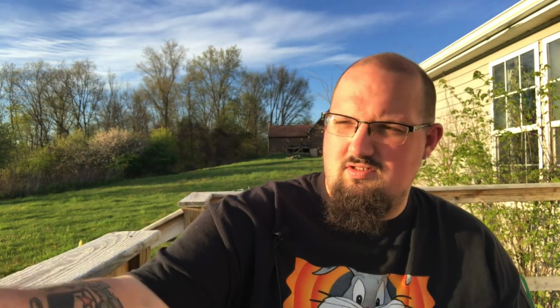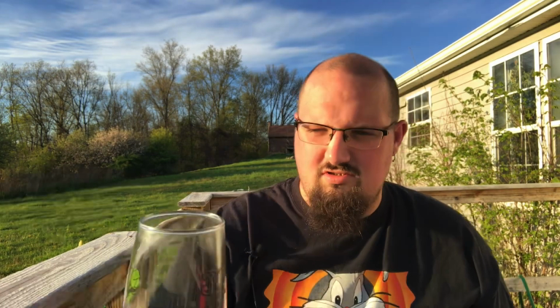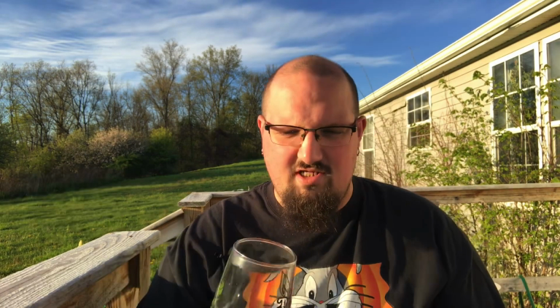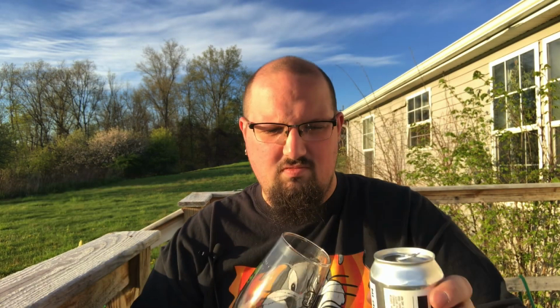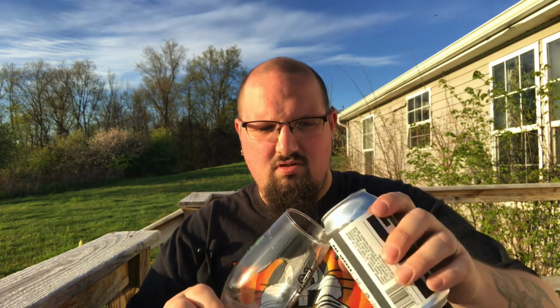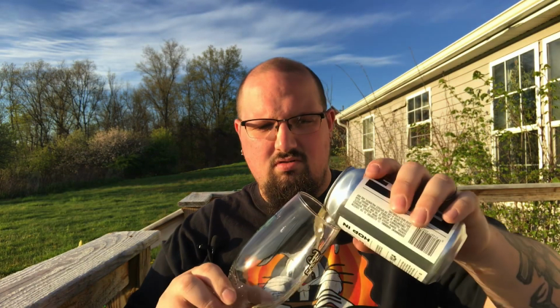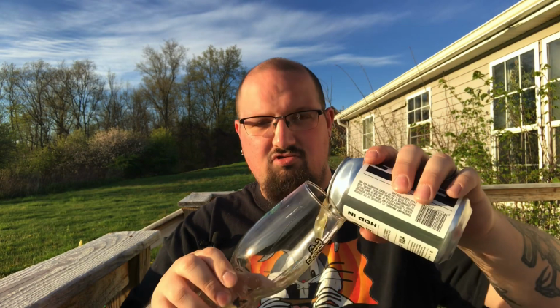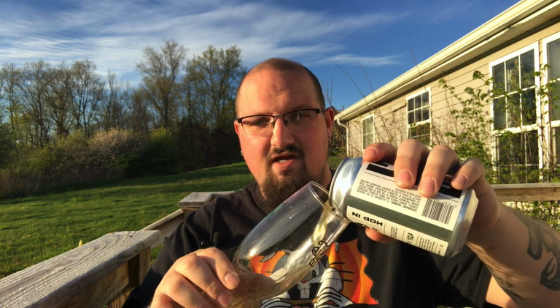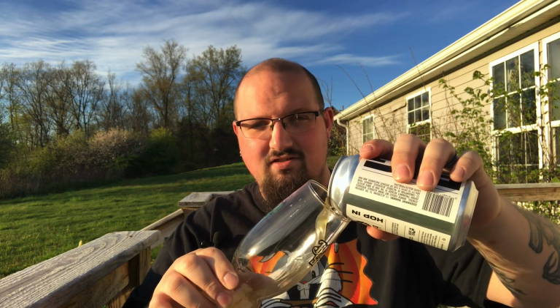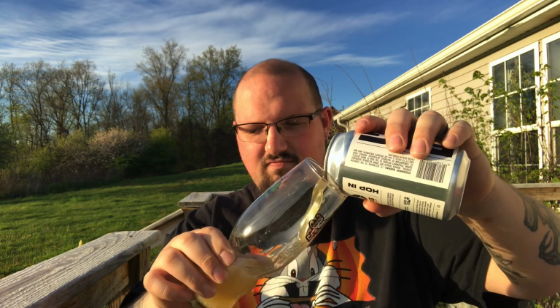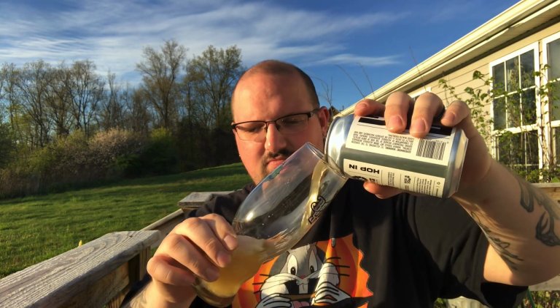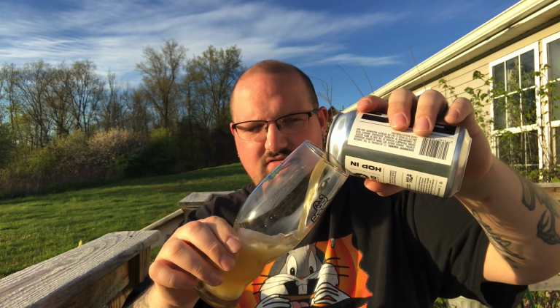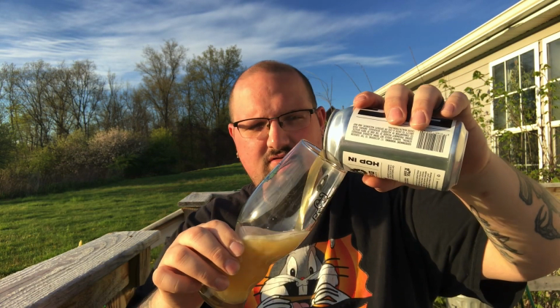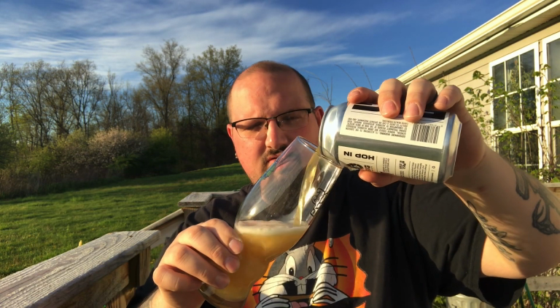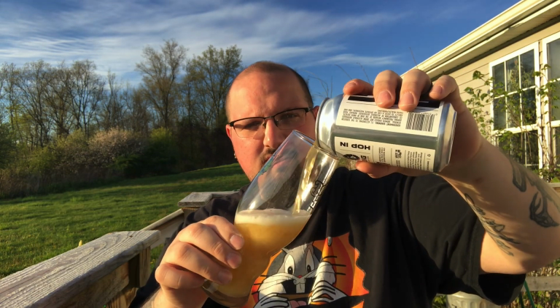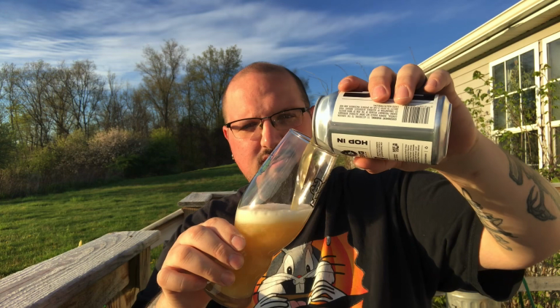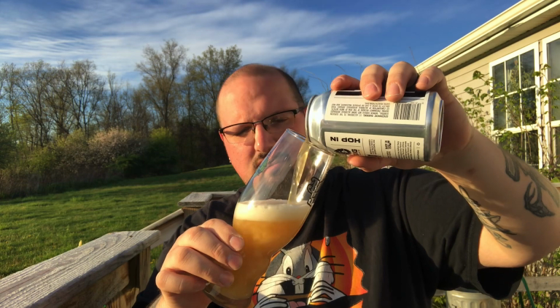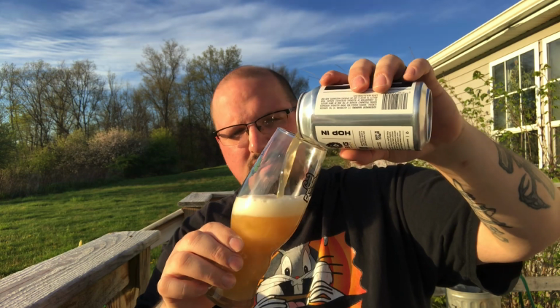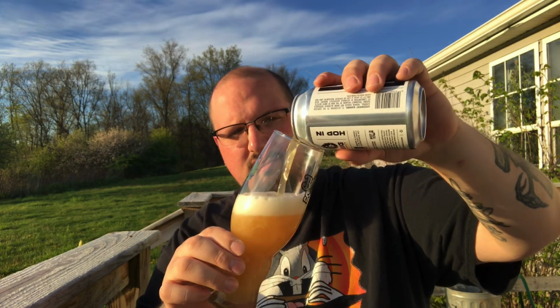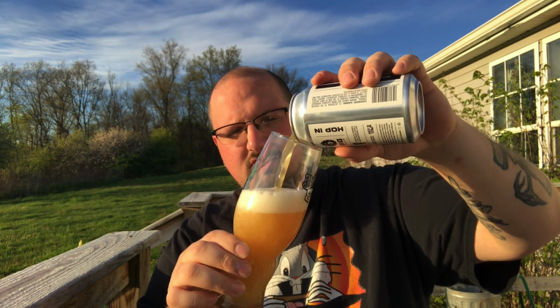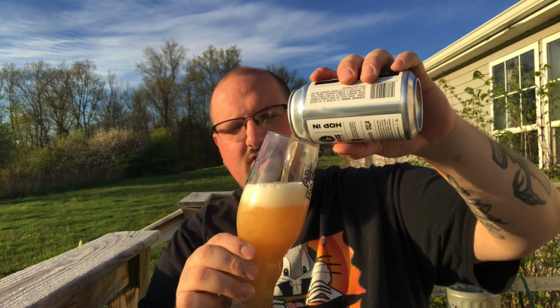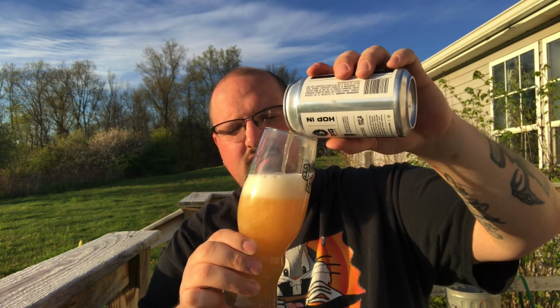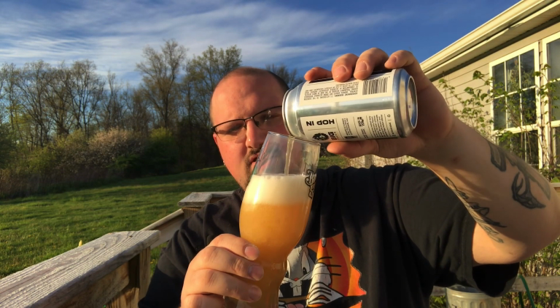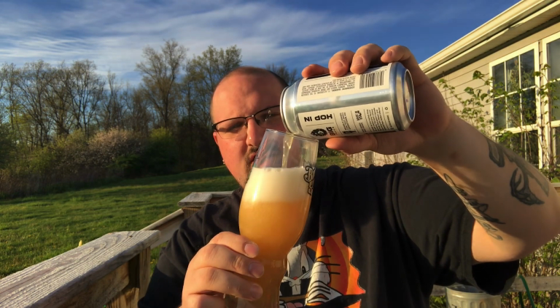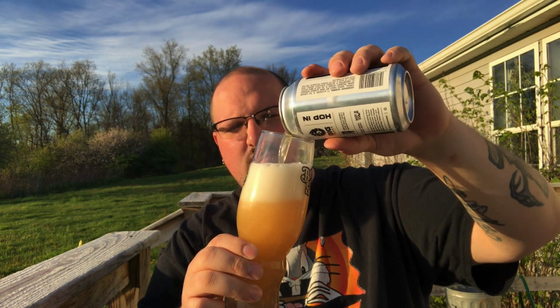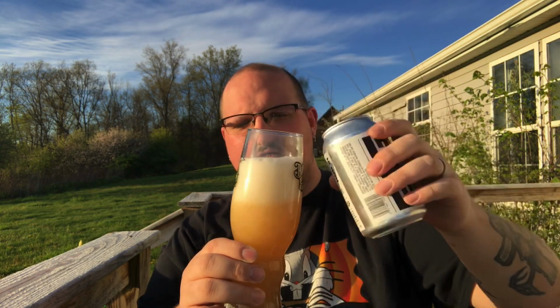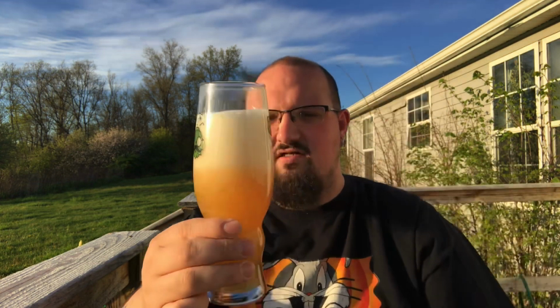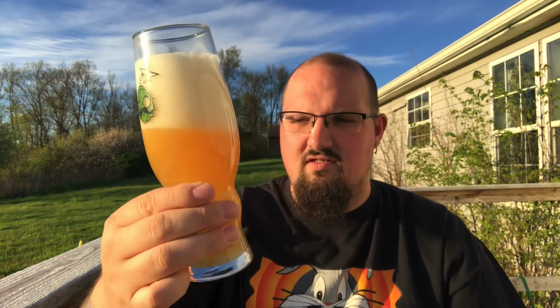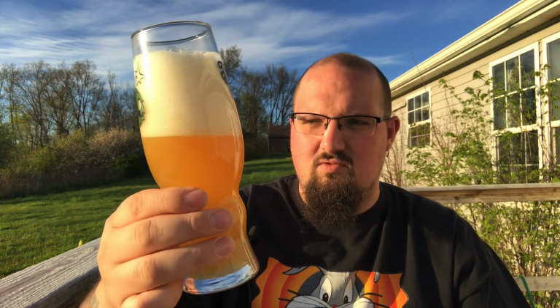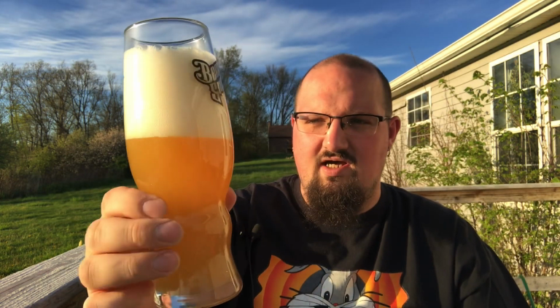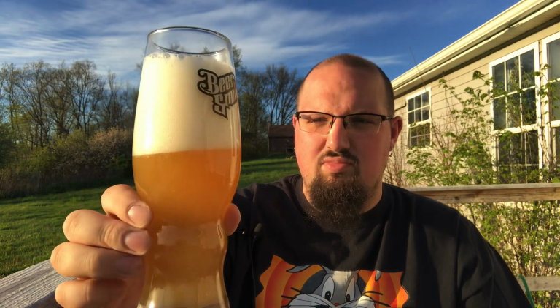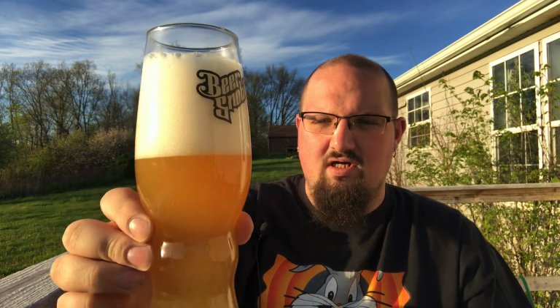It's good because I've been craving a hazy for some reason. So I saw this, and even with the age on it, I figured what the heck, I would pick it up.